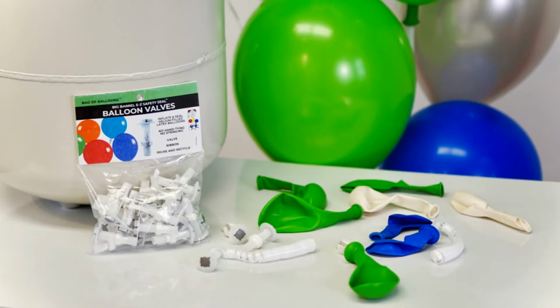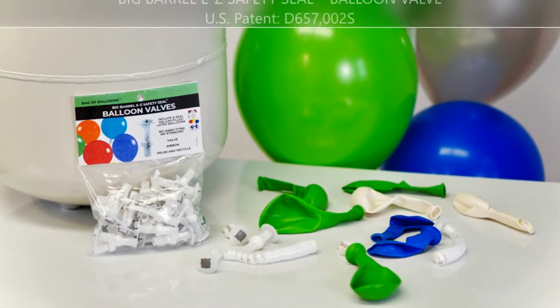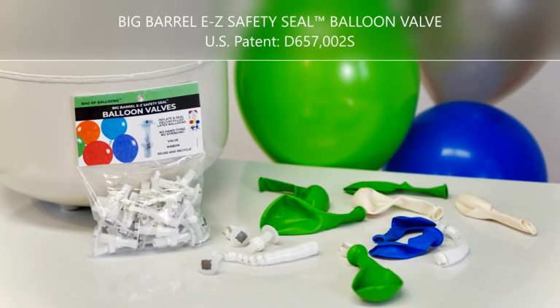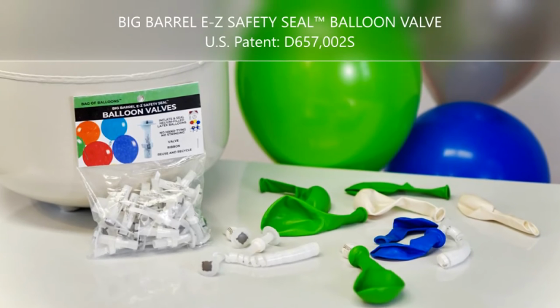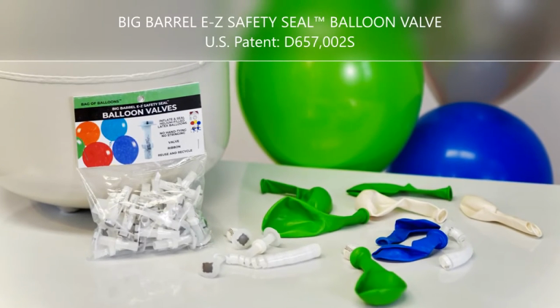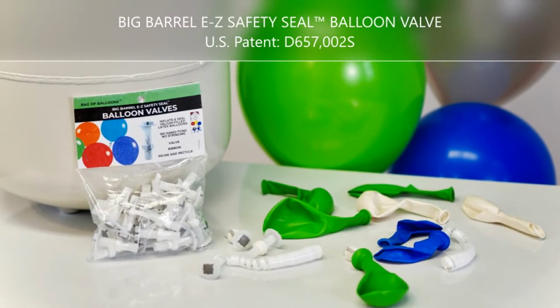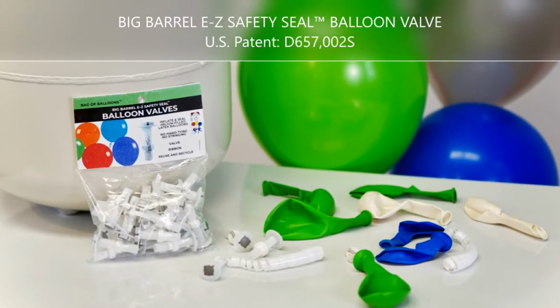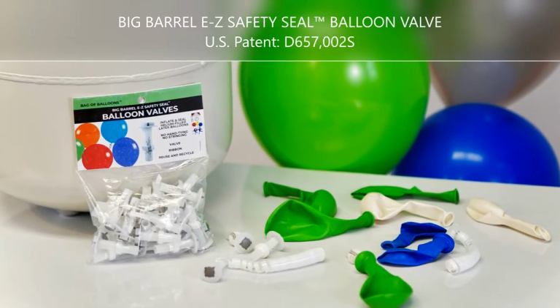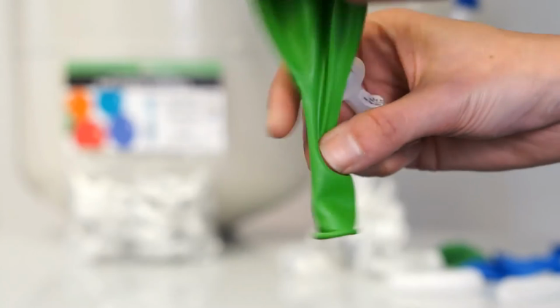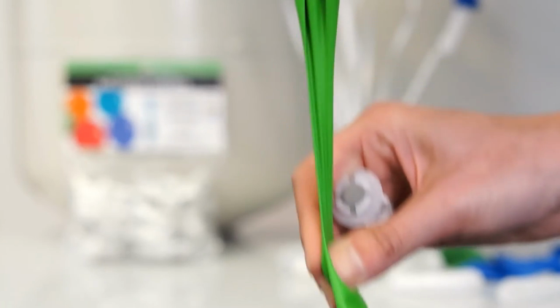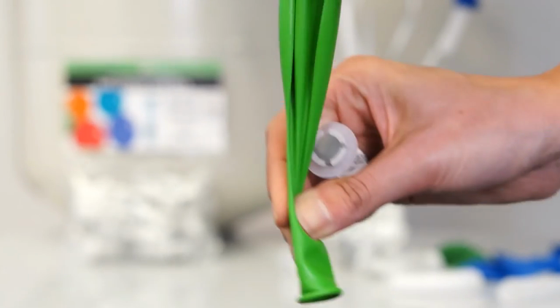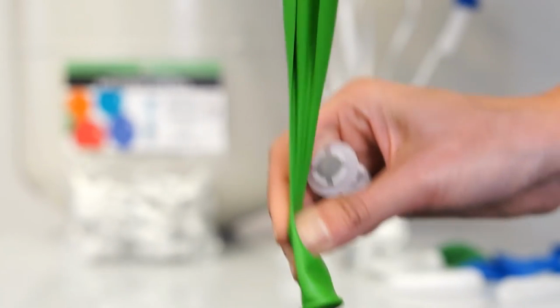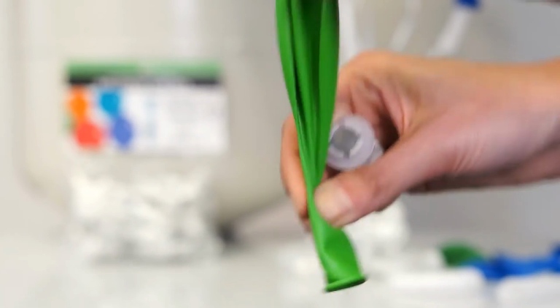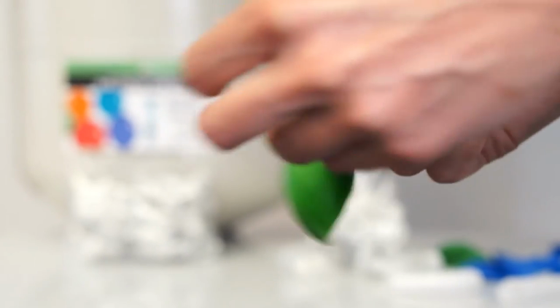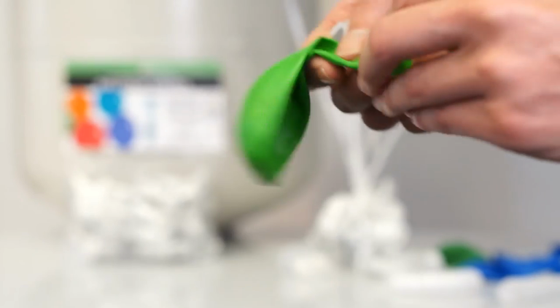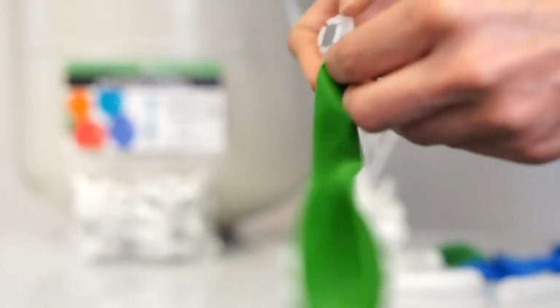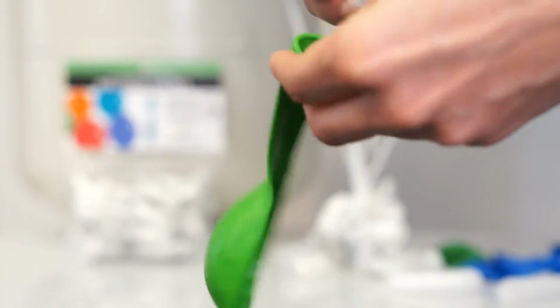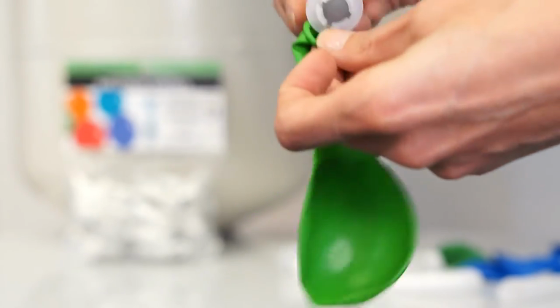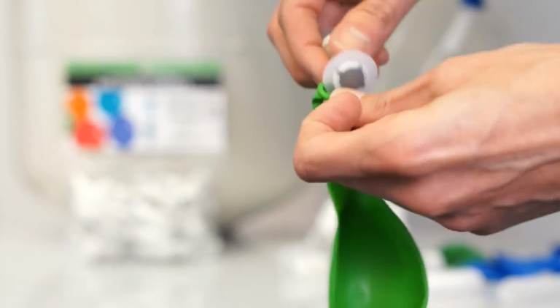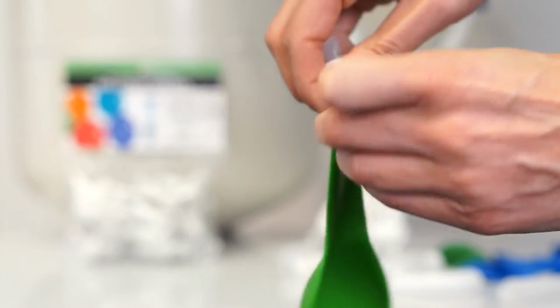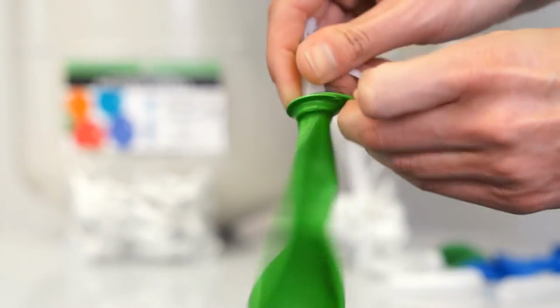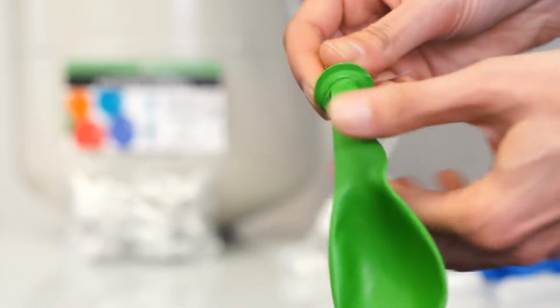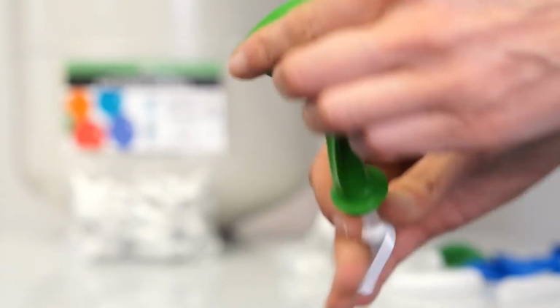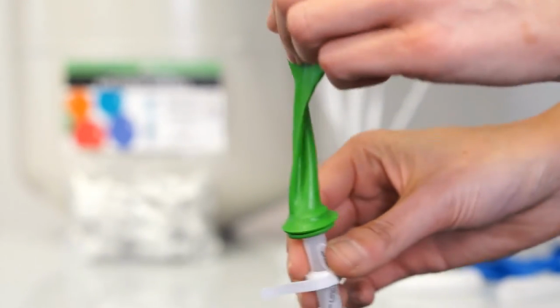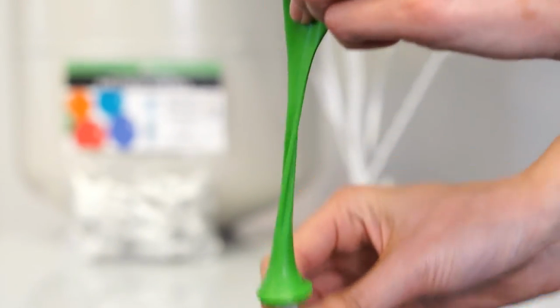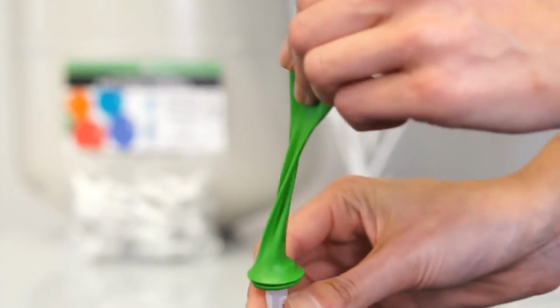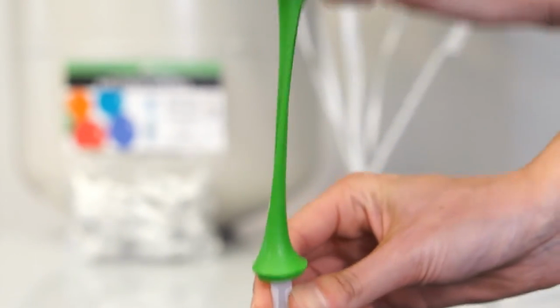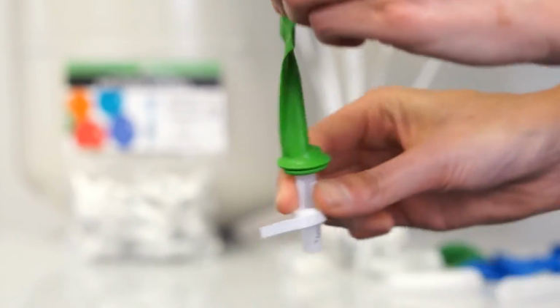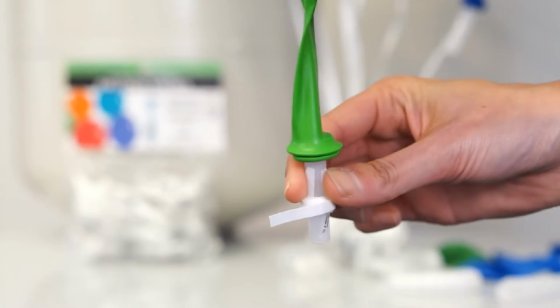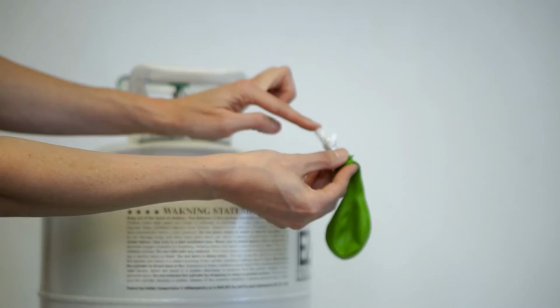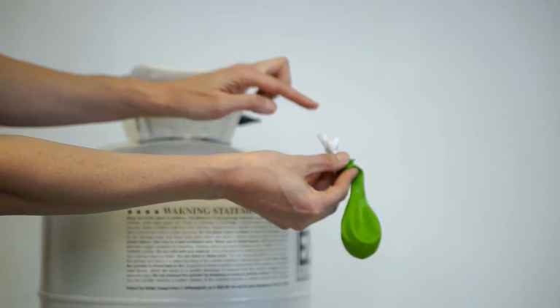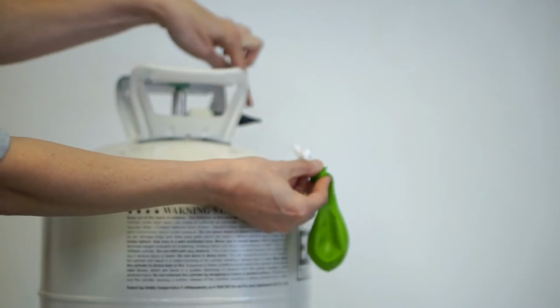Big Barrel Easy Safety Seal Balloon Valve. Gently stretch the balloon. Place the lip of the valve into the neck of the balloon. Stretch the balloon to make sure the balloon is taut.